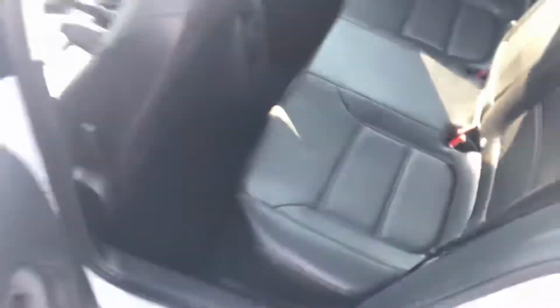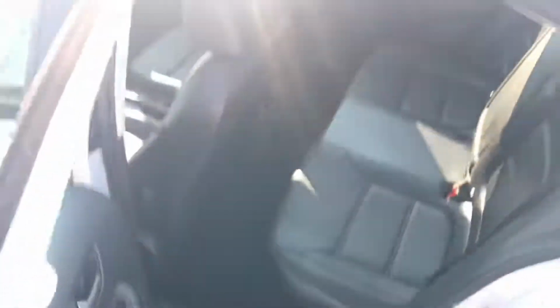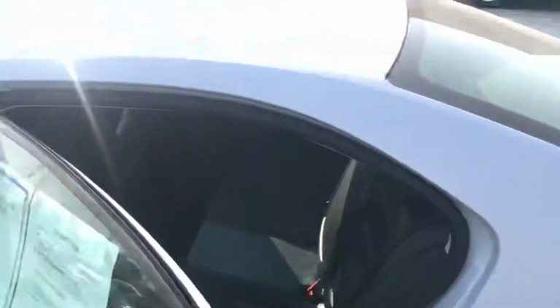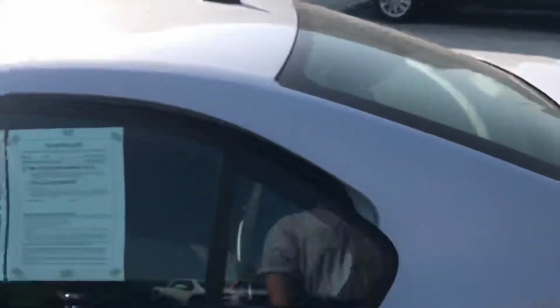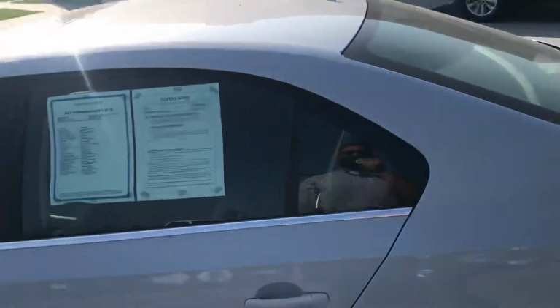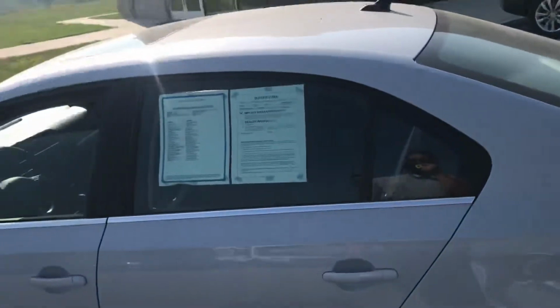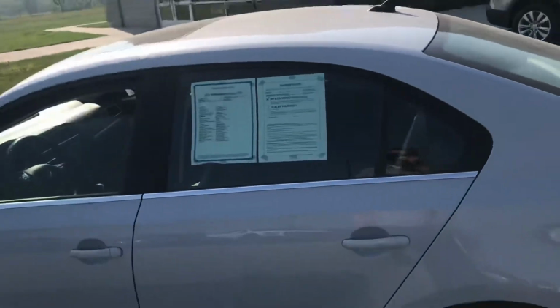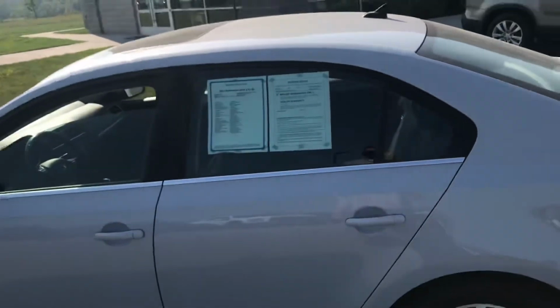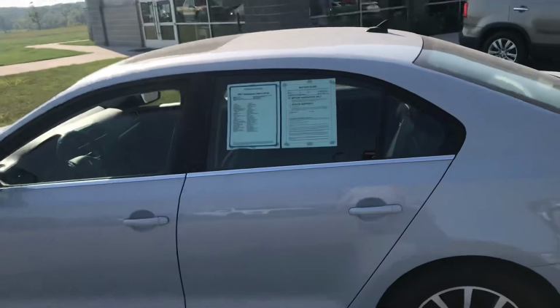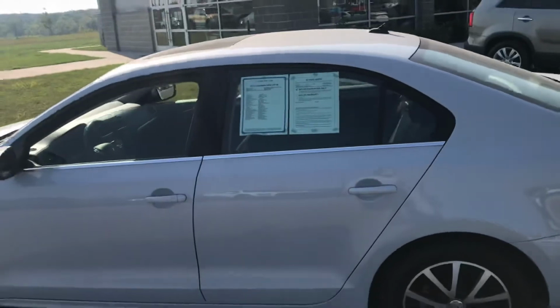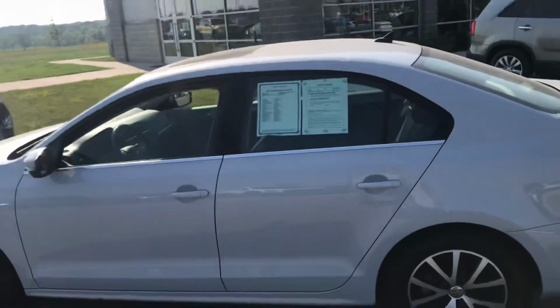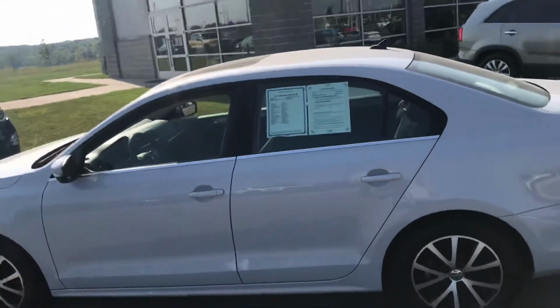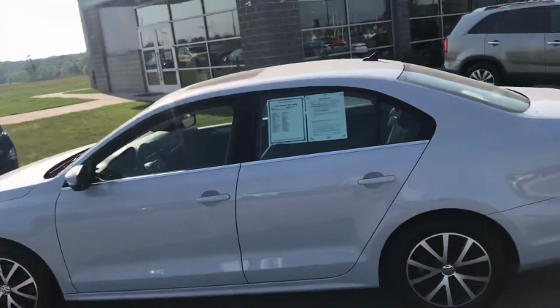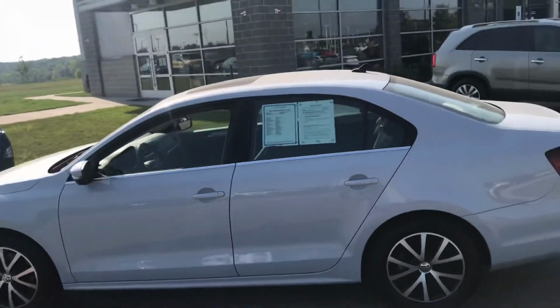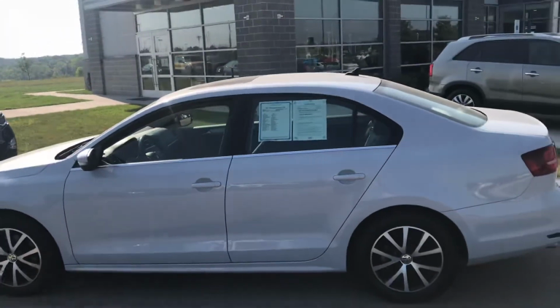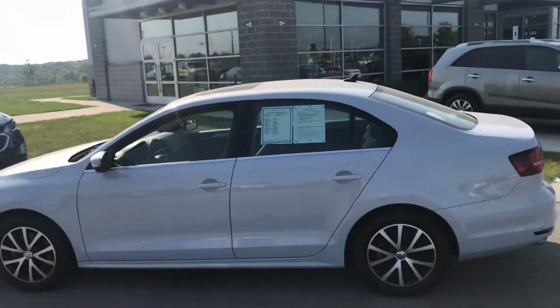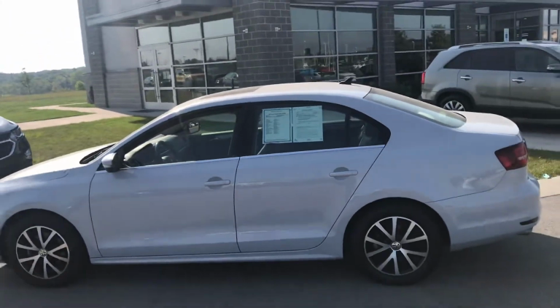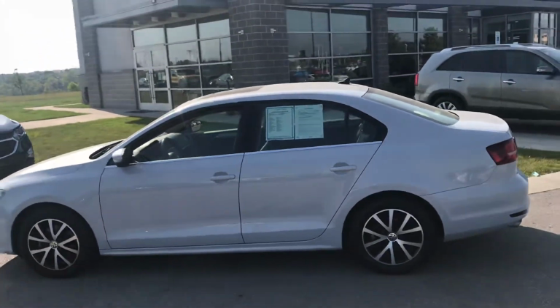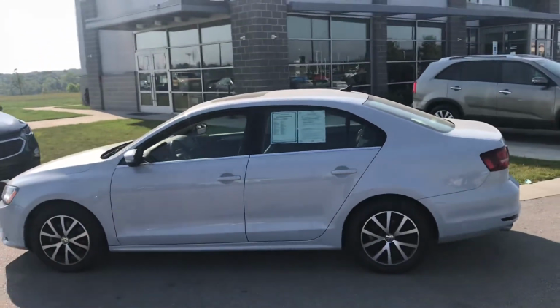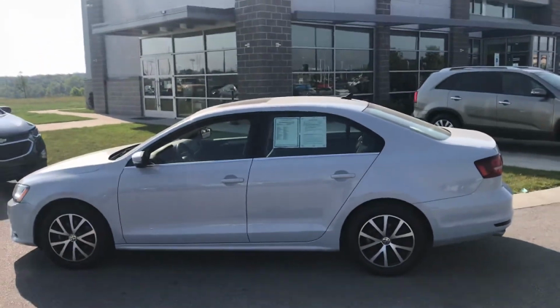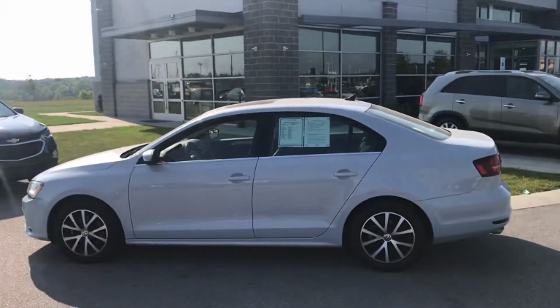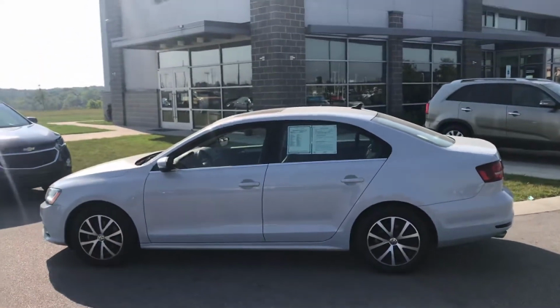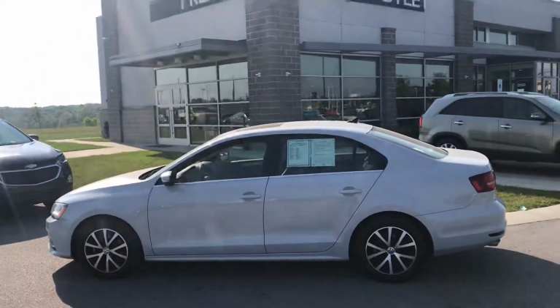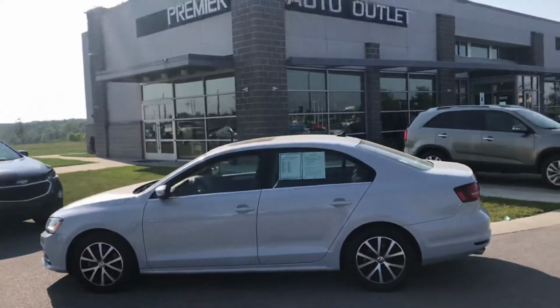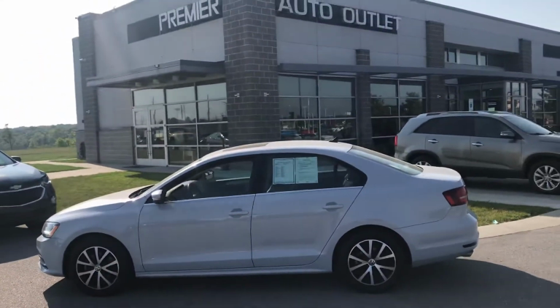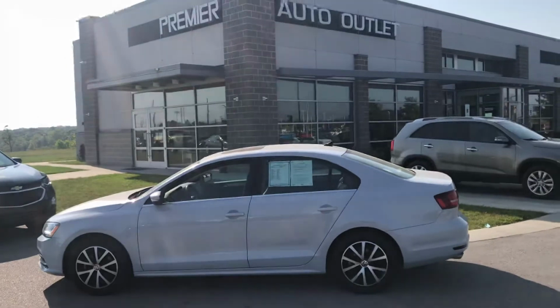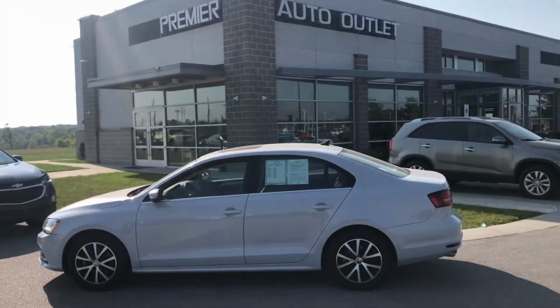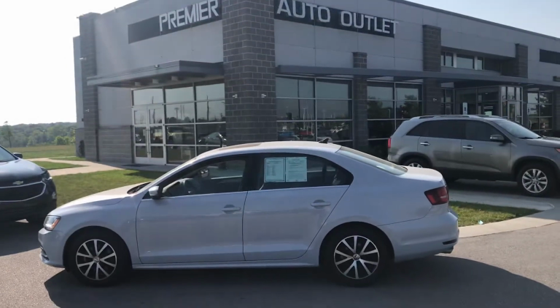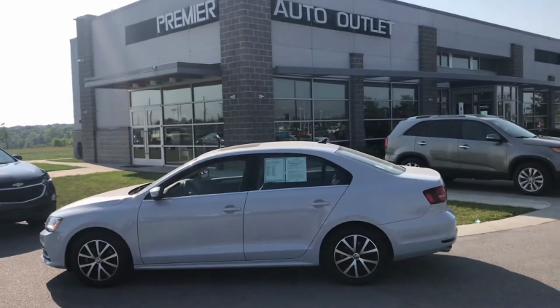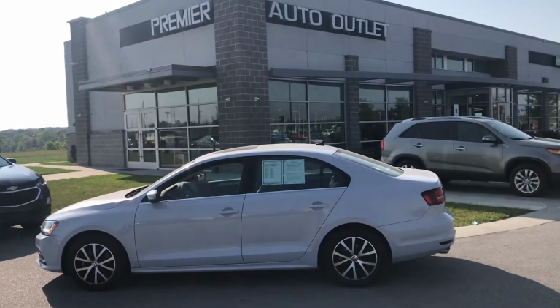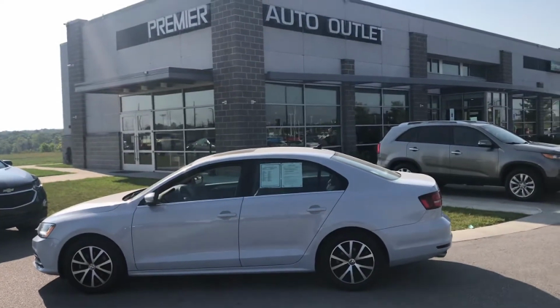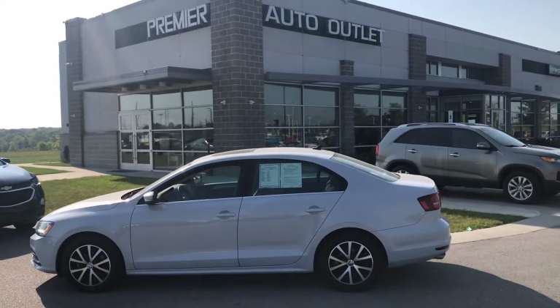As you can see, Luke, this vehicle has been detailed. We've also taken it through a 132-point safety inspection, so this vehicle is clean and ready to be seen.